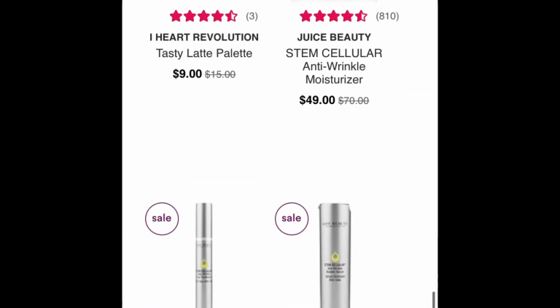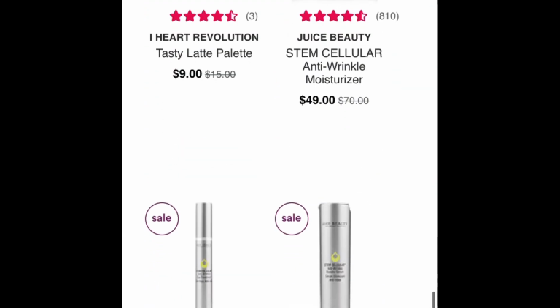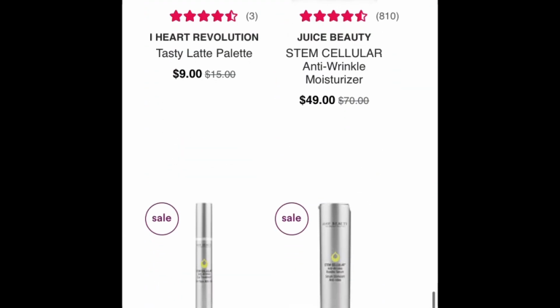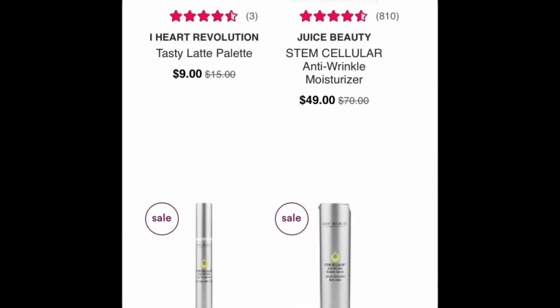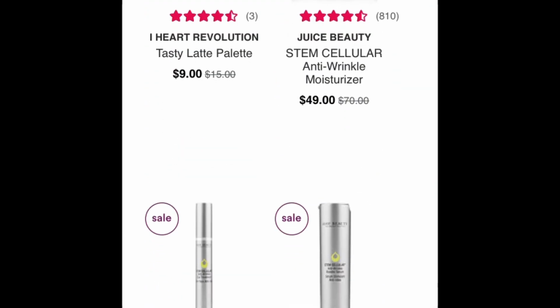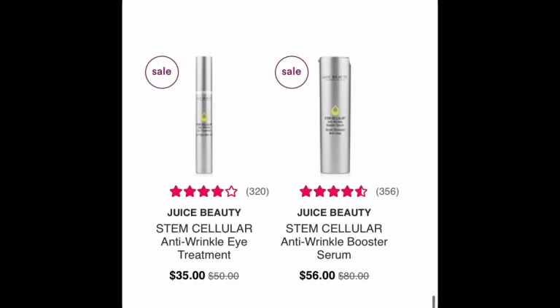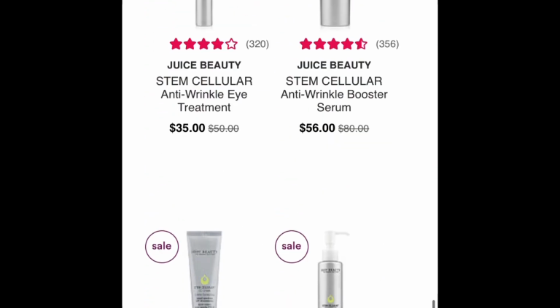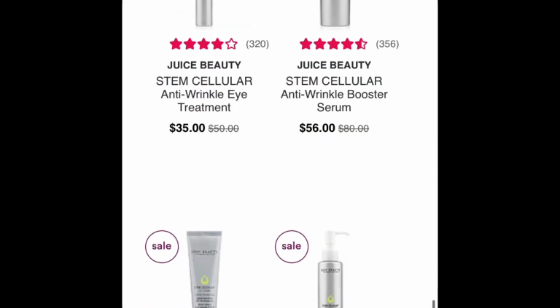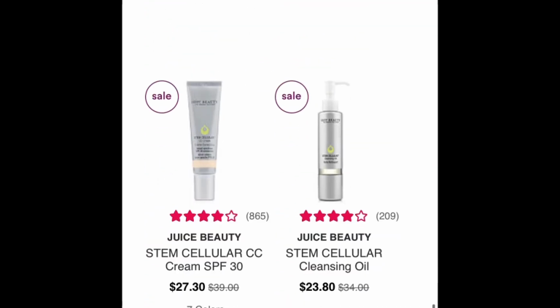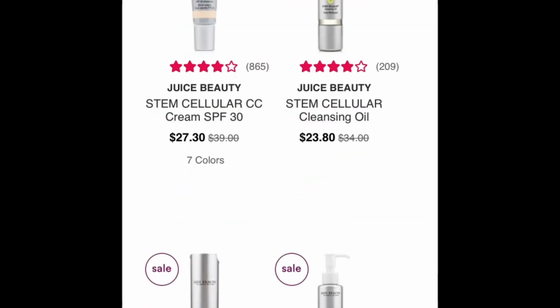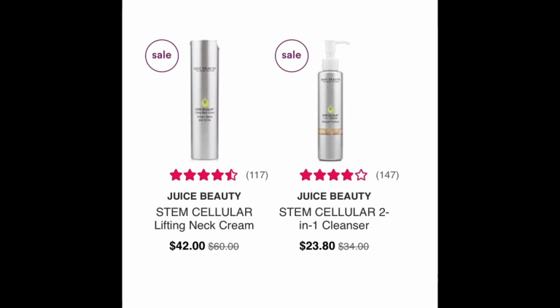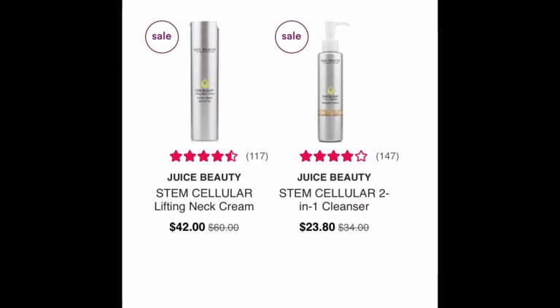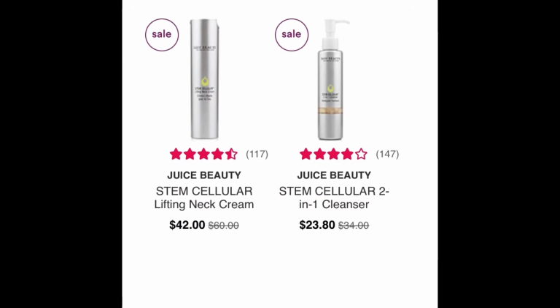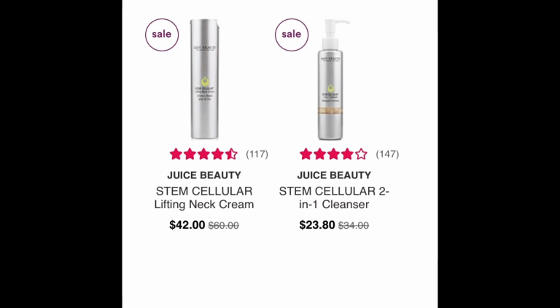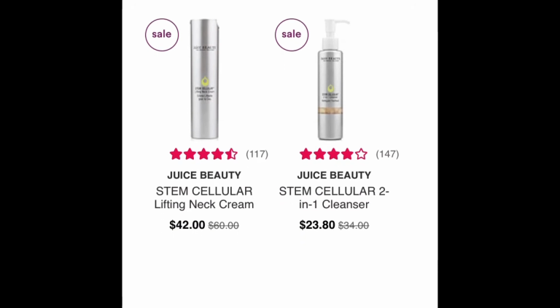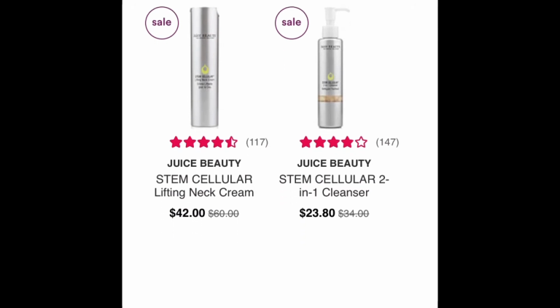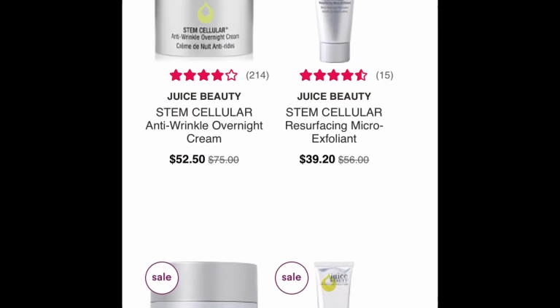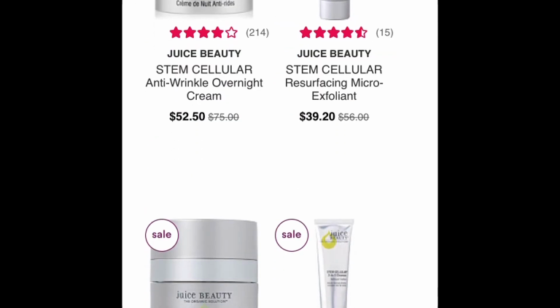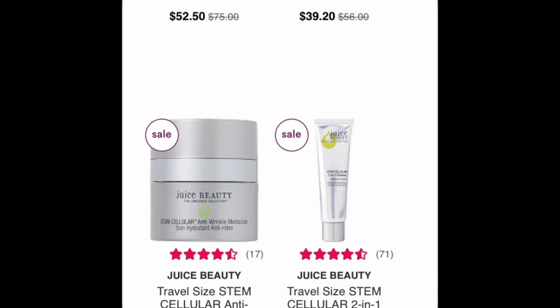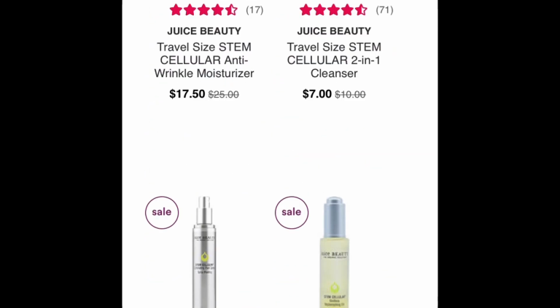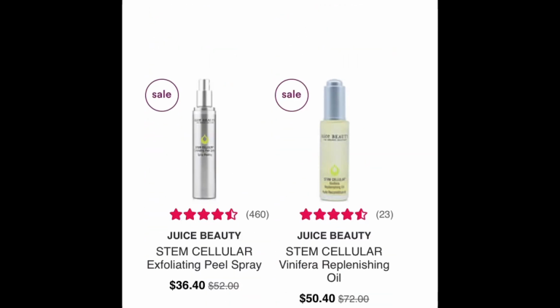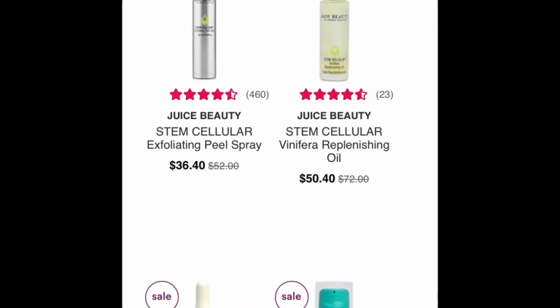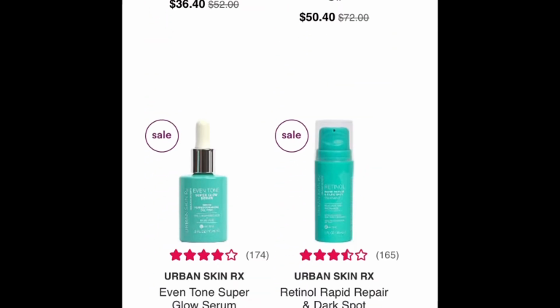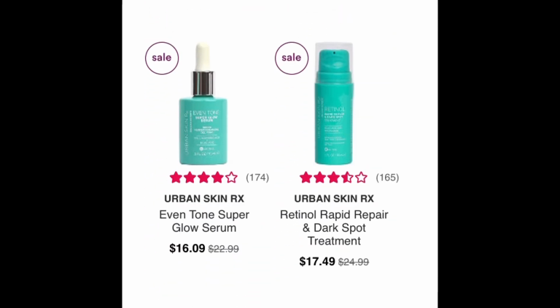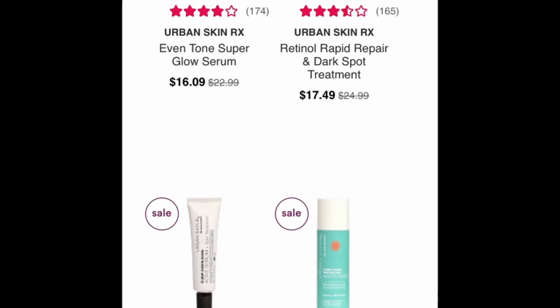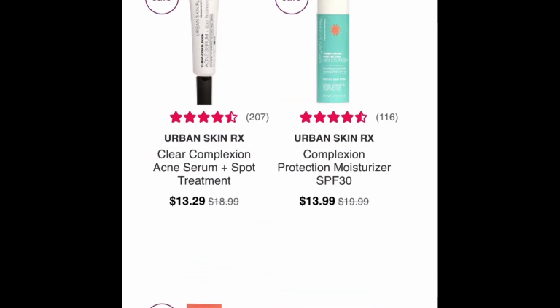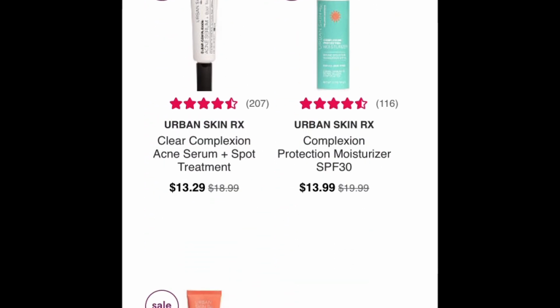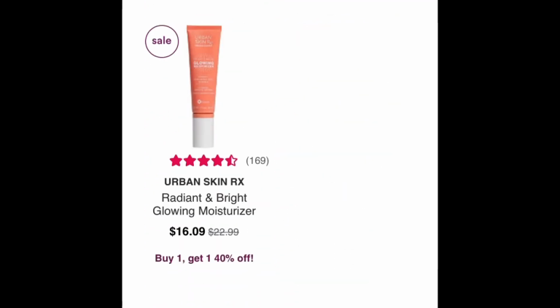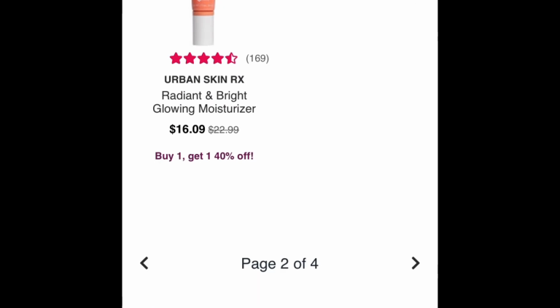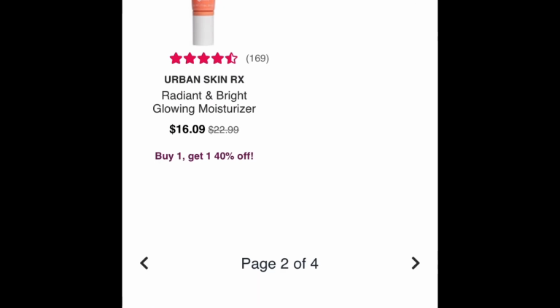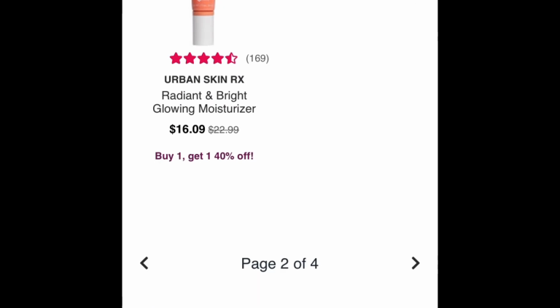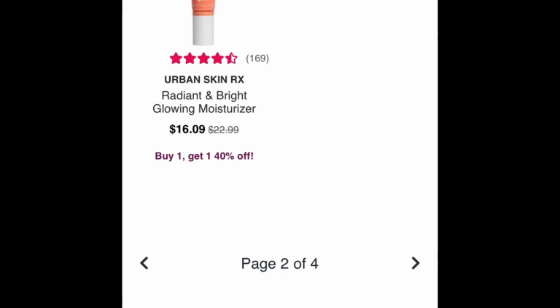There's also this Juice Beauty brand — looks pretty expensive even with the sale. But if you like it, it's on sale, so stock up if you can or want to.